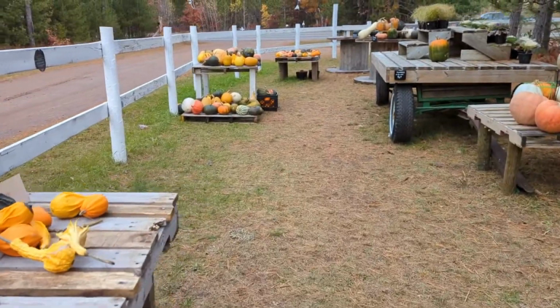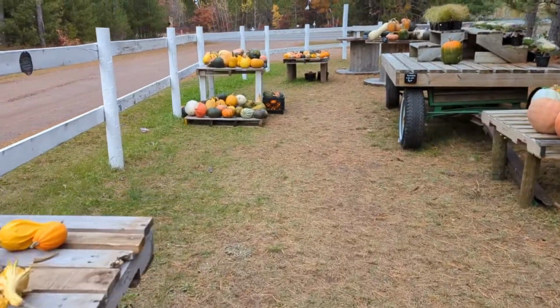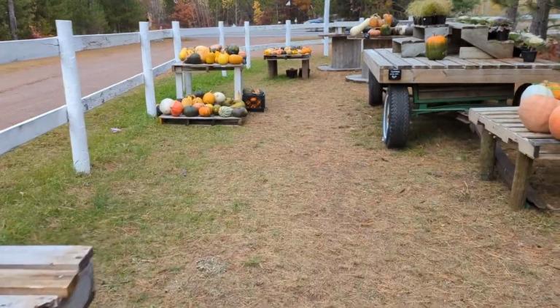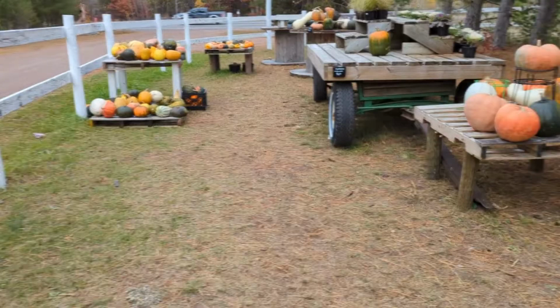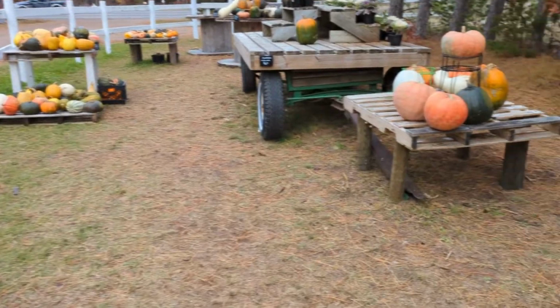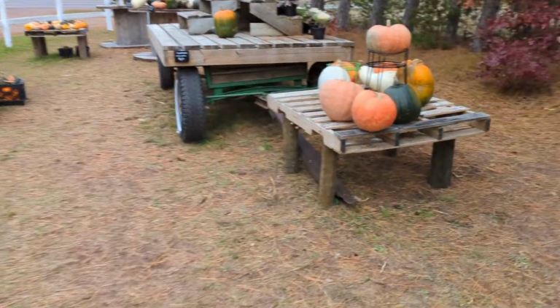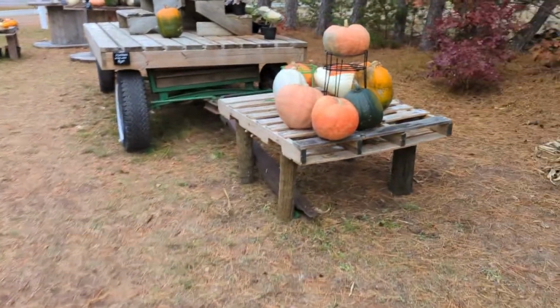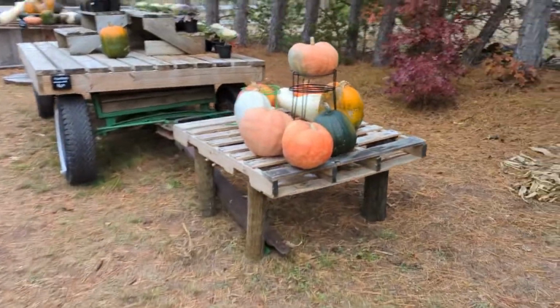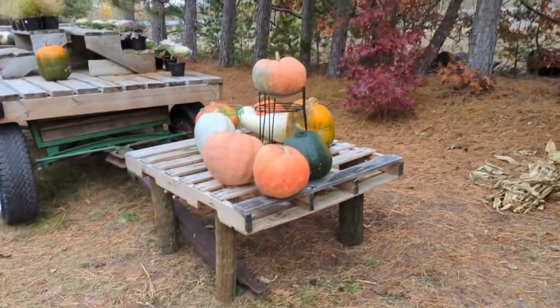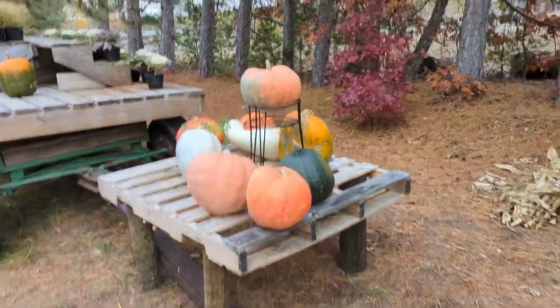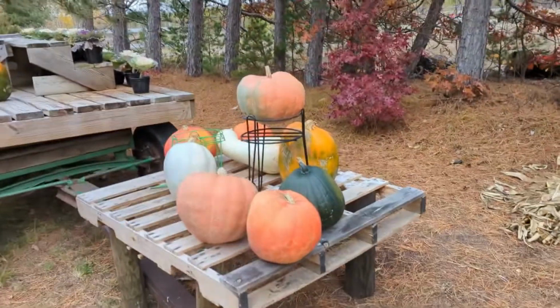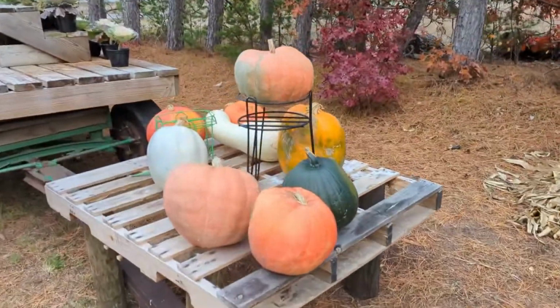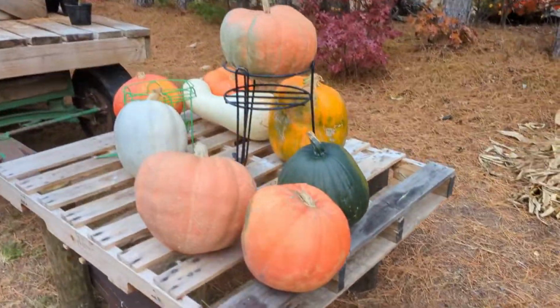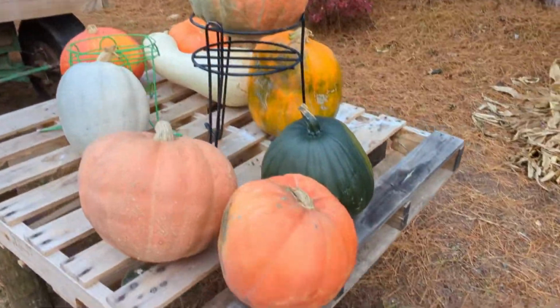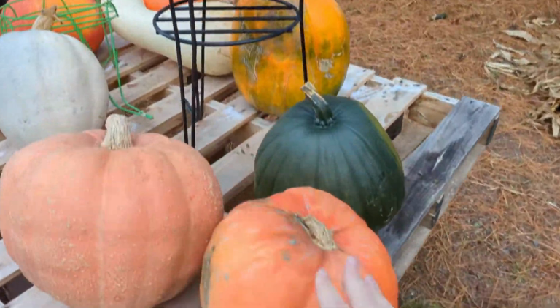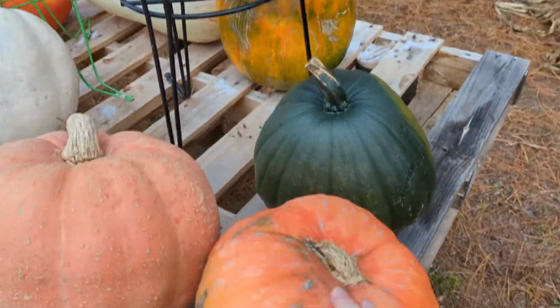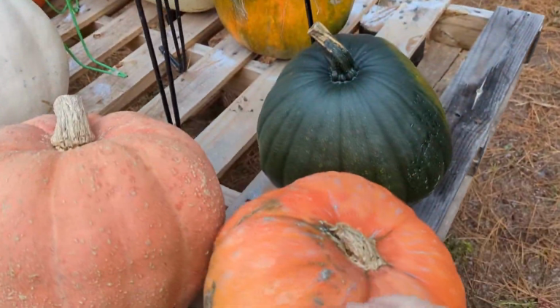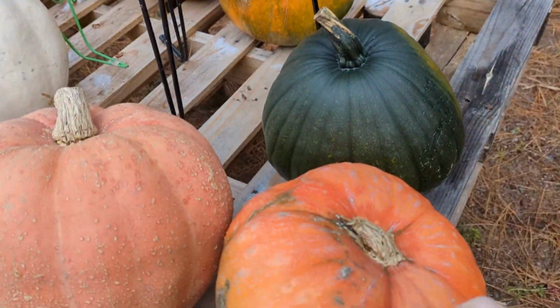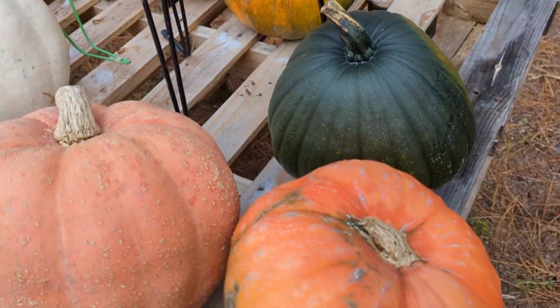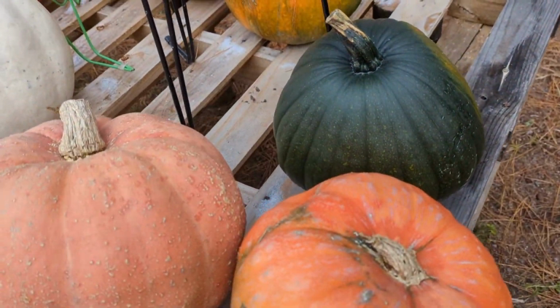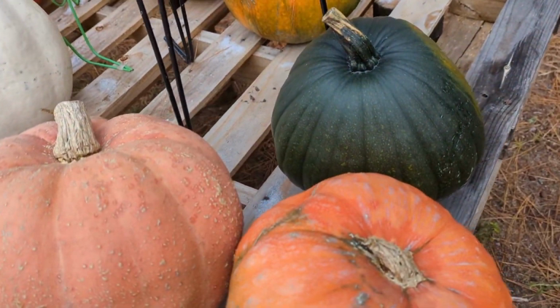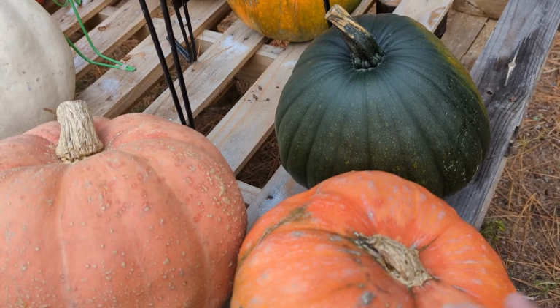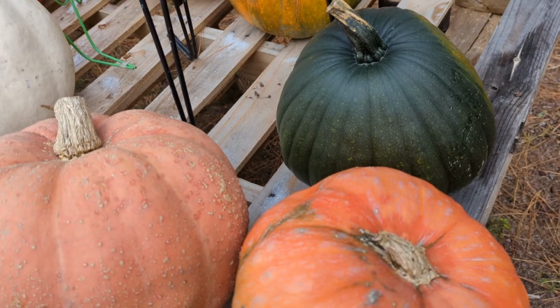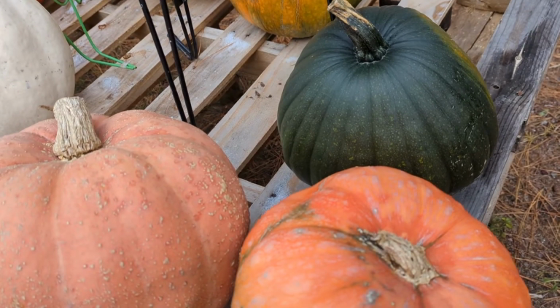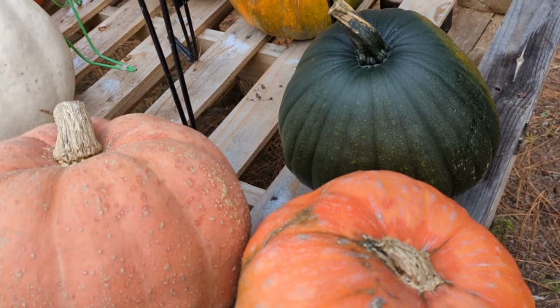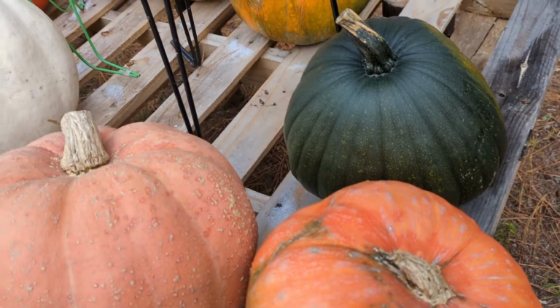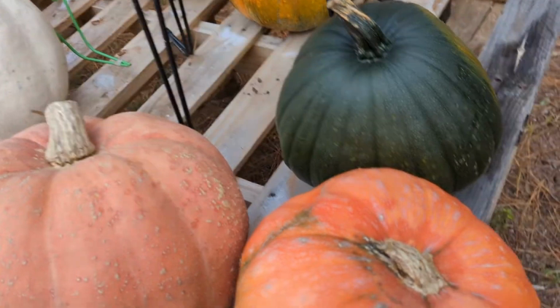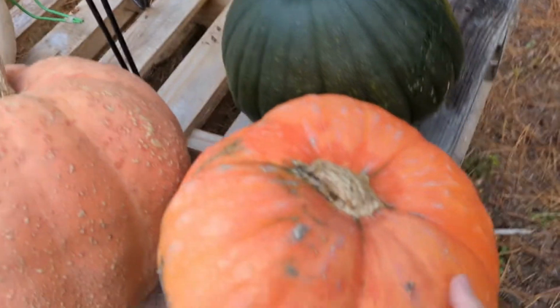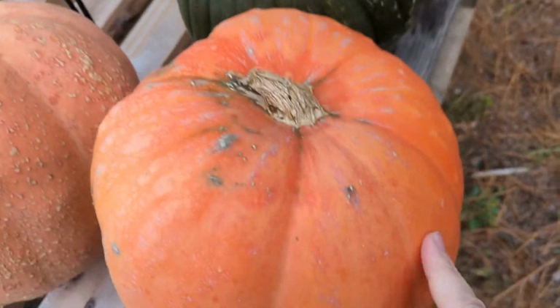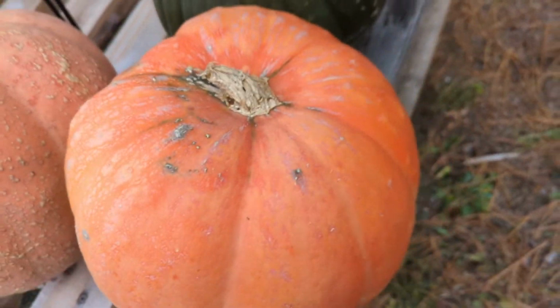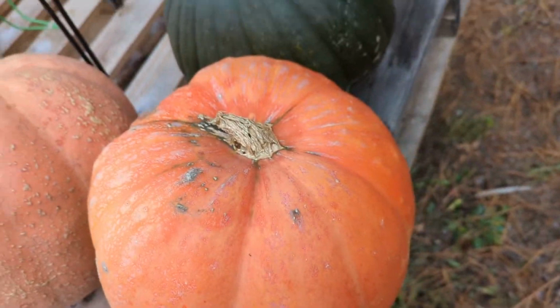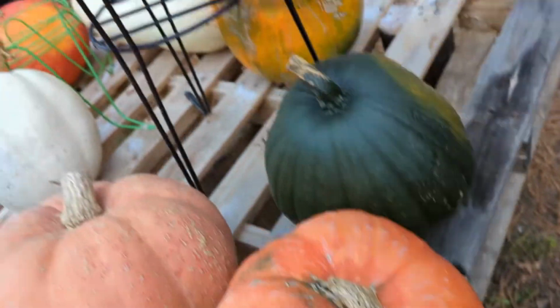All we have left are a few of these decorative ones. These are all soft skinned, so they're going to be not good because of the frost. You can see the damage there.